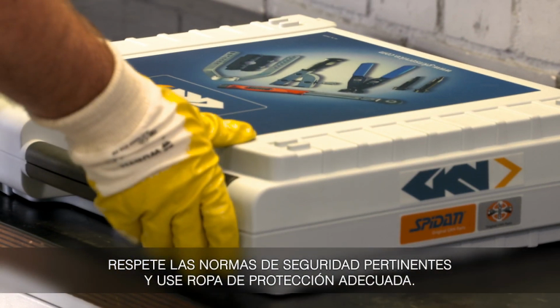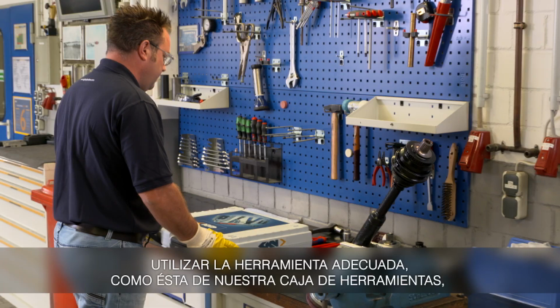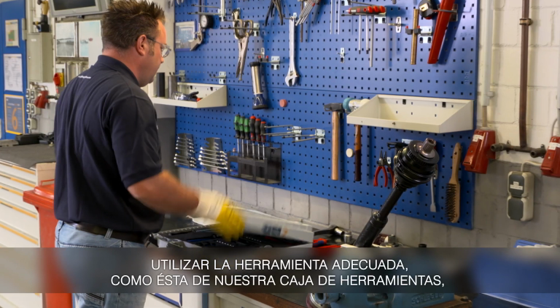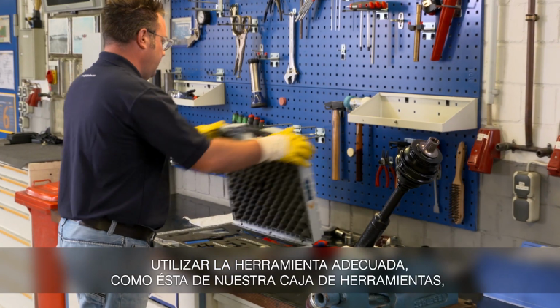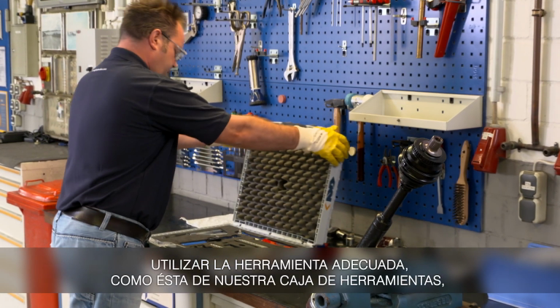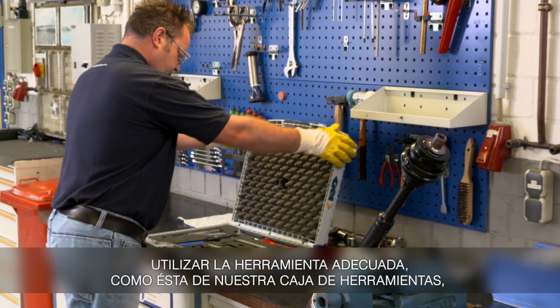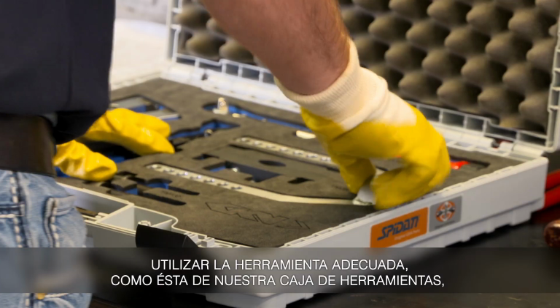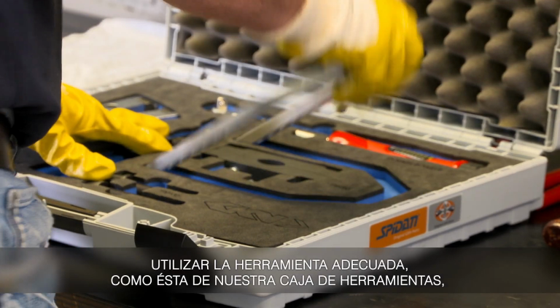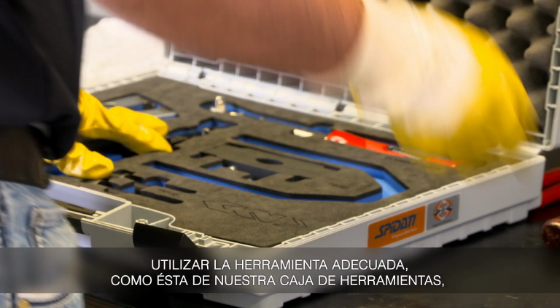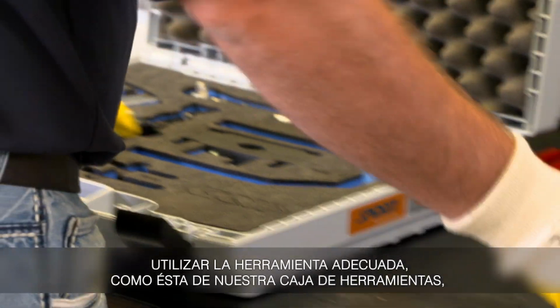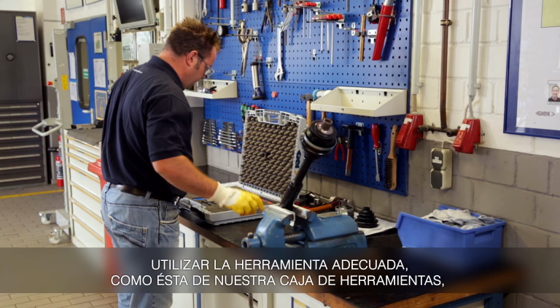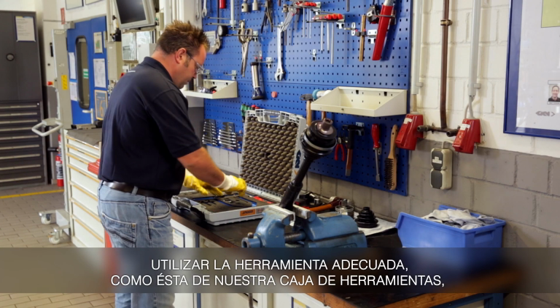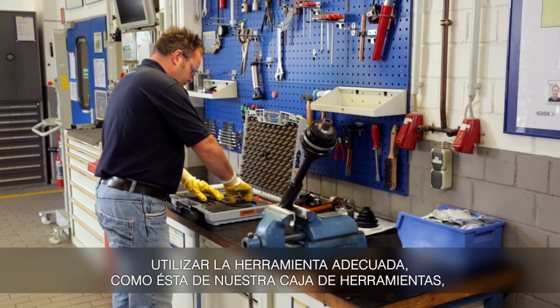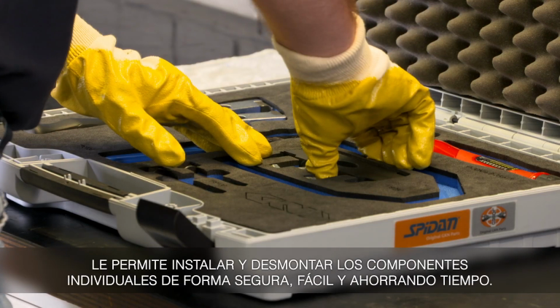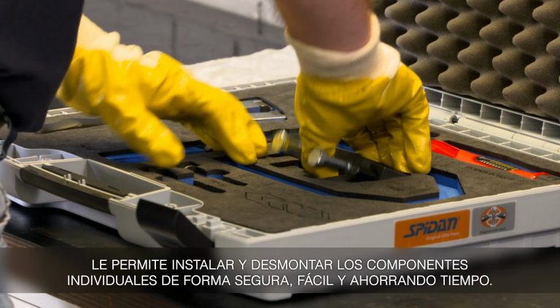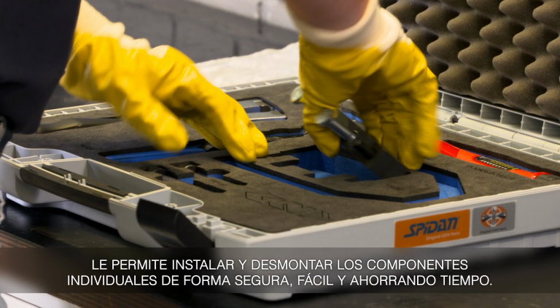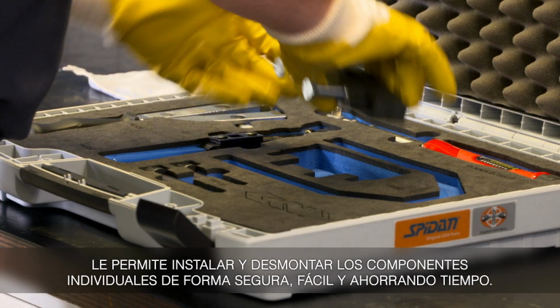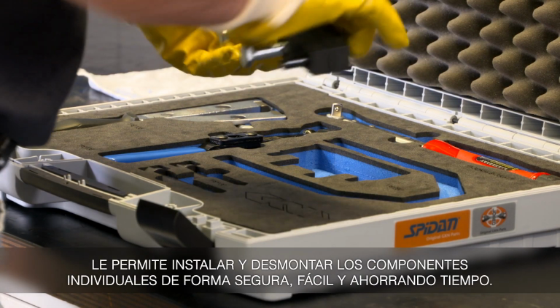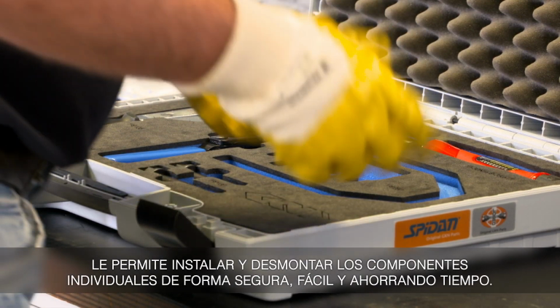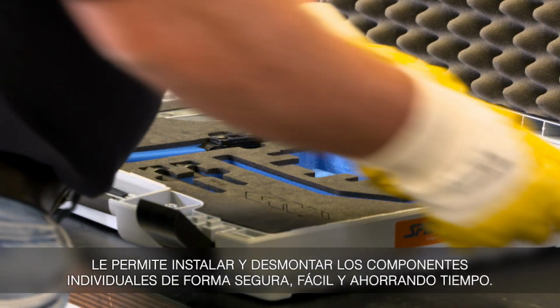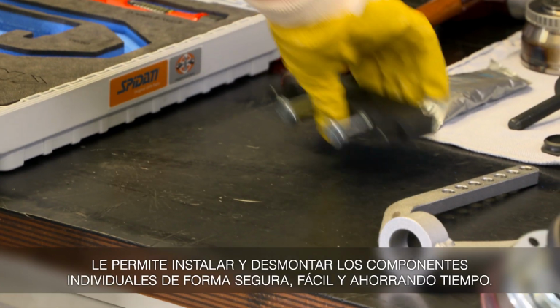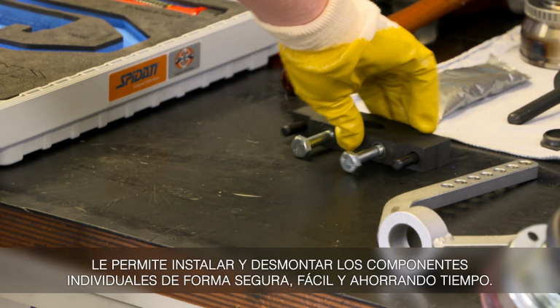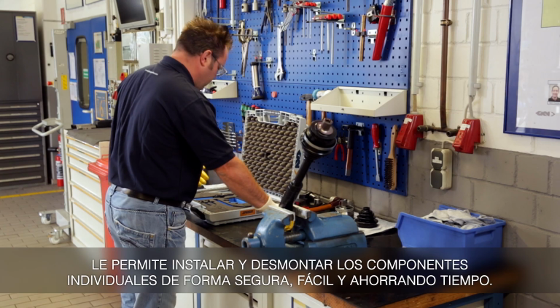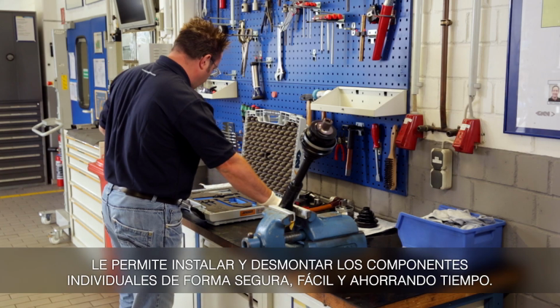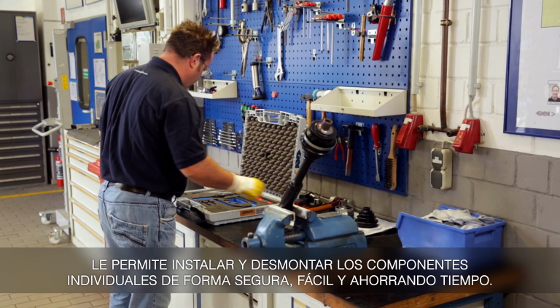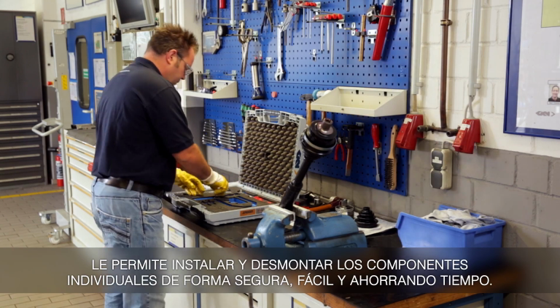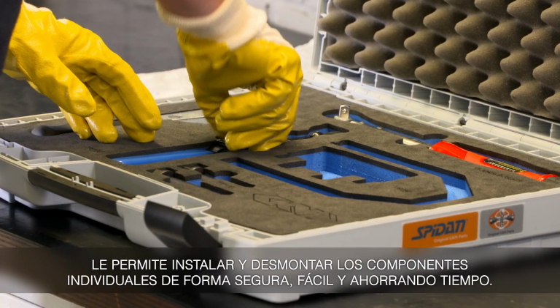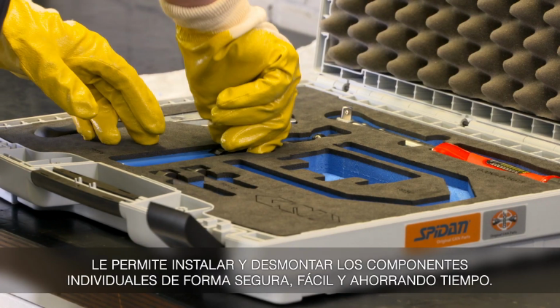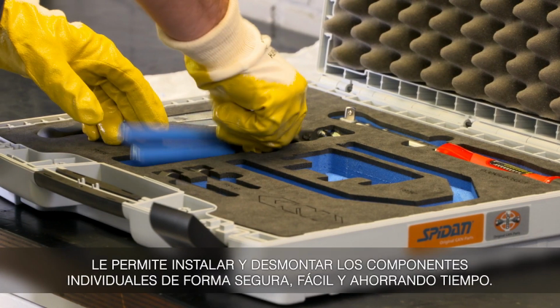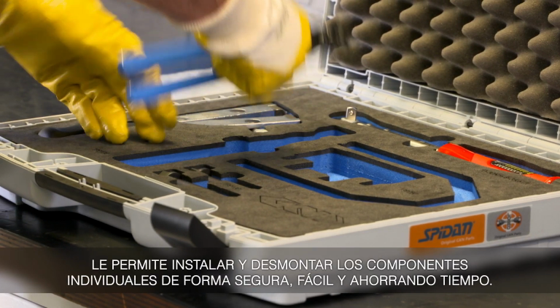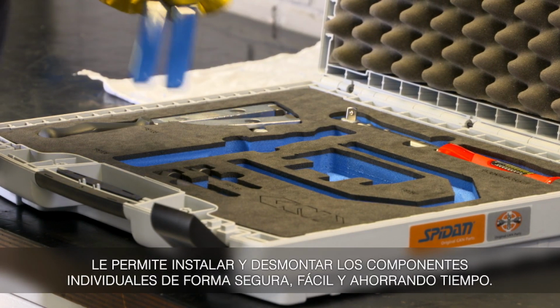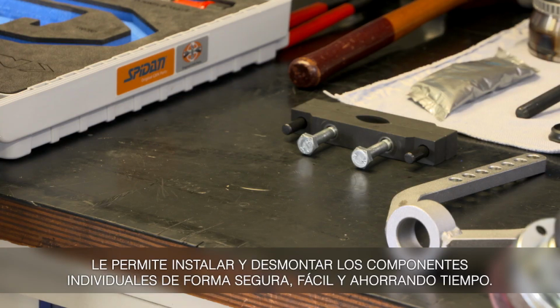The corresponding special tool from our toolbox enables you to install and dismantle the individual components safely, easily and quickly.